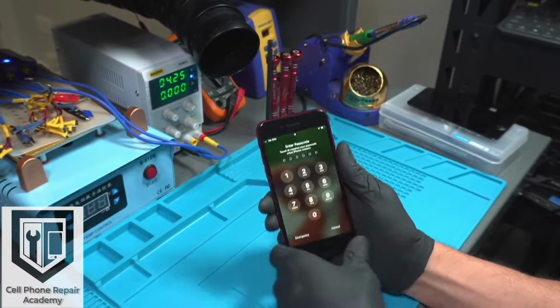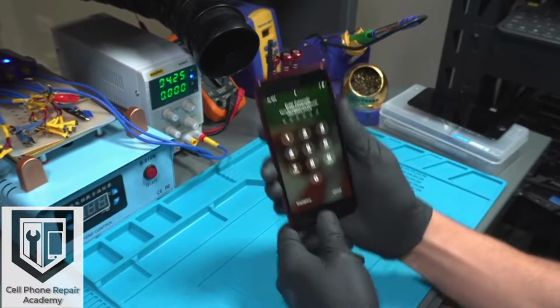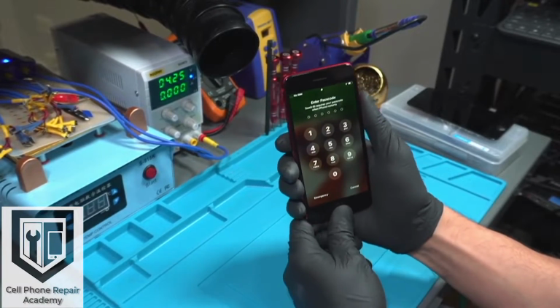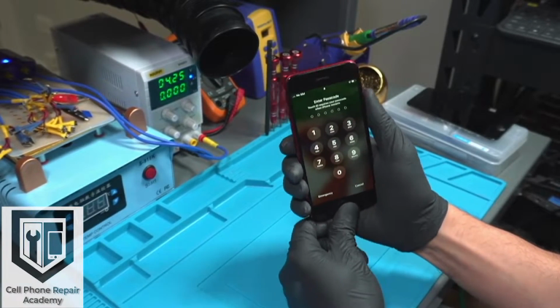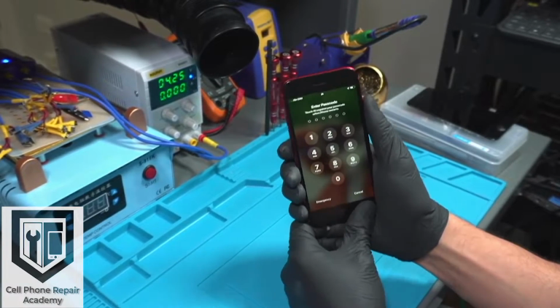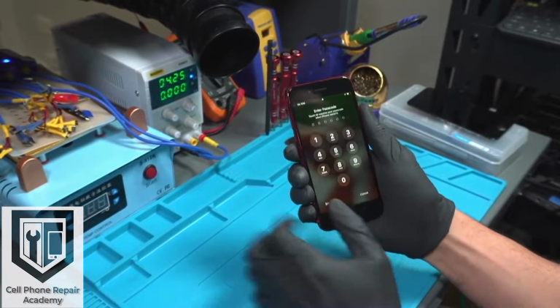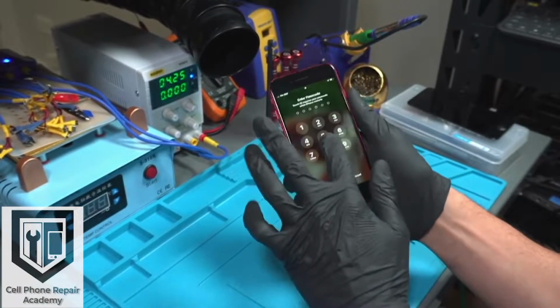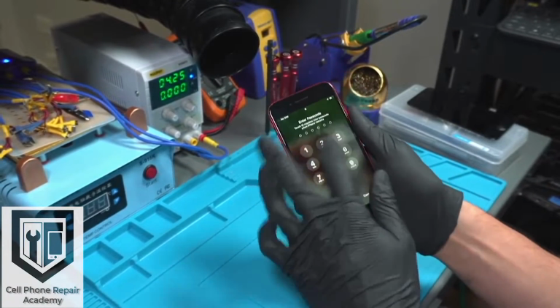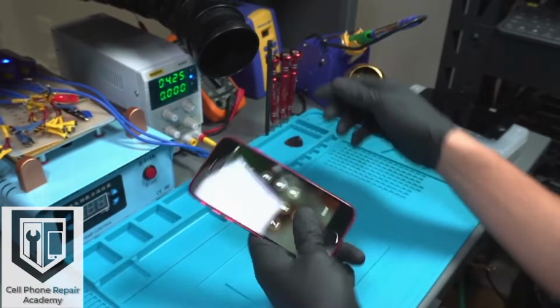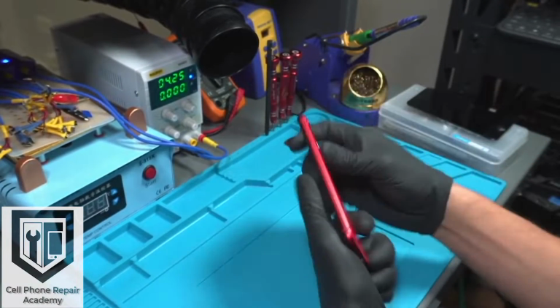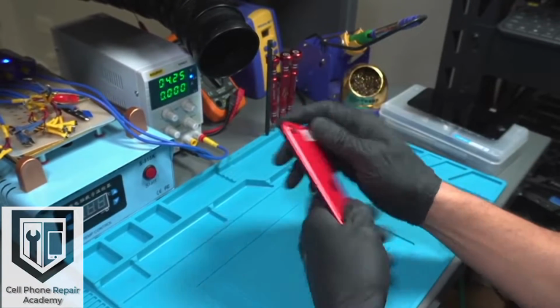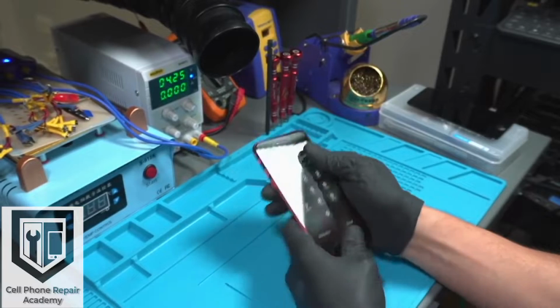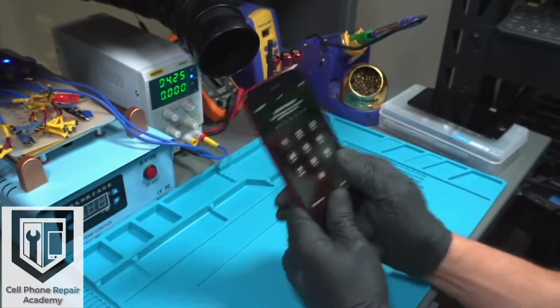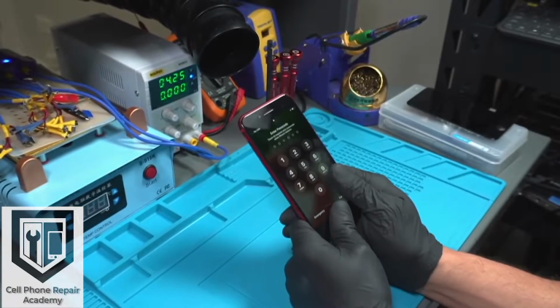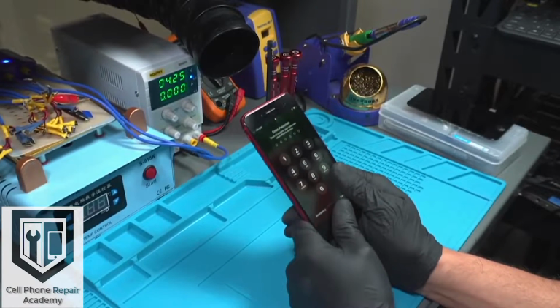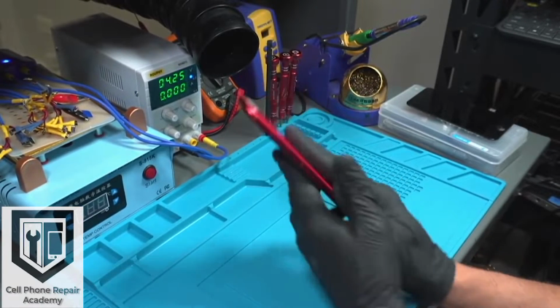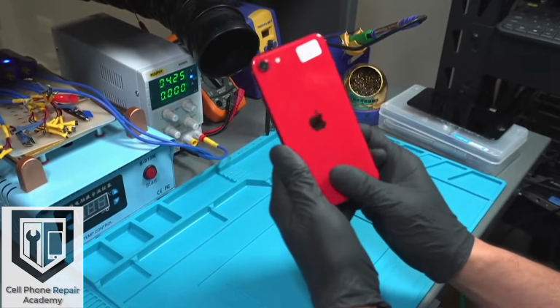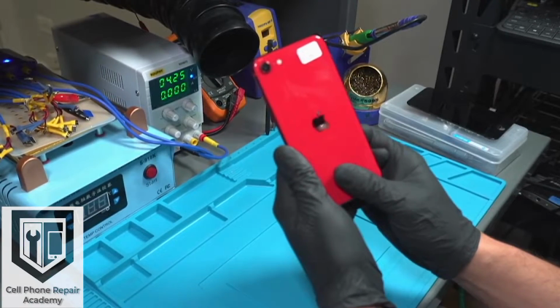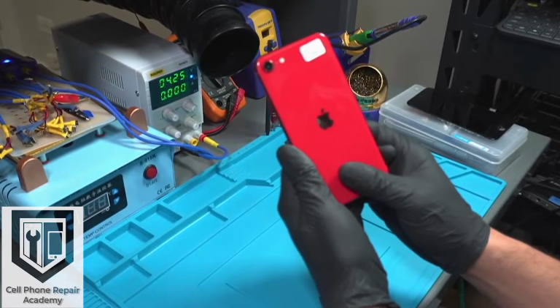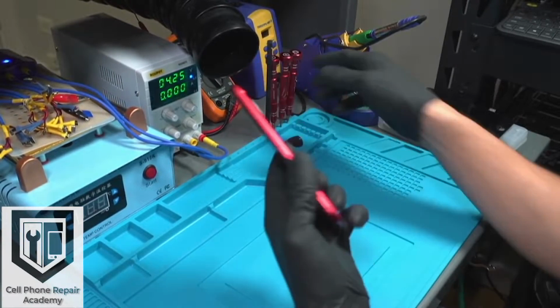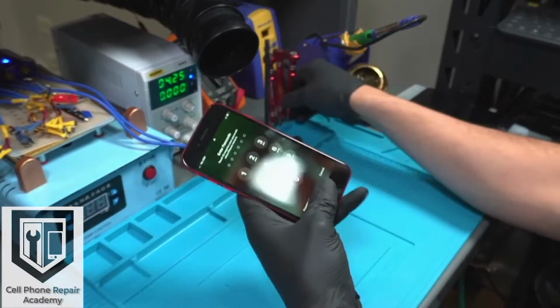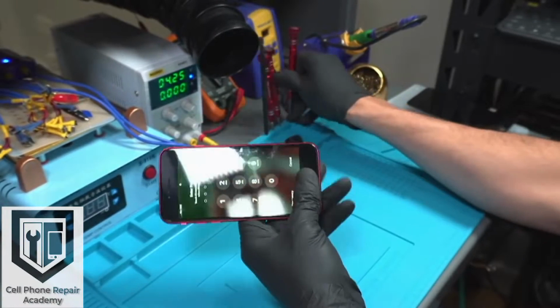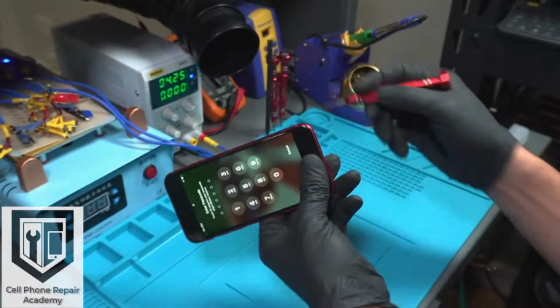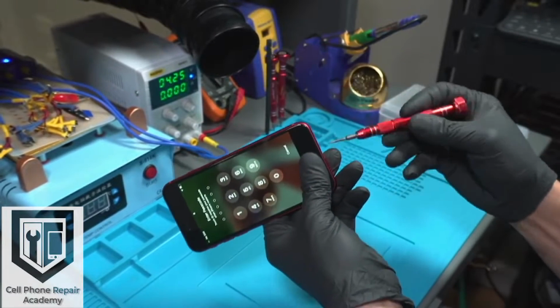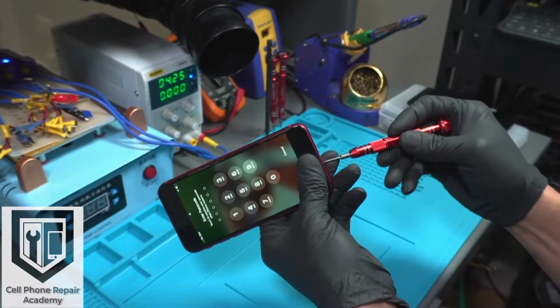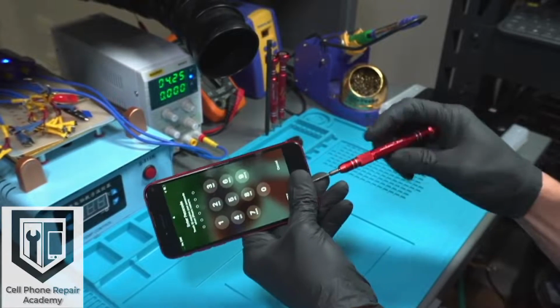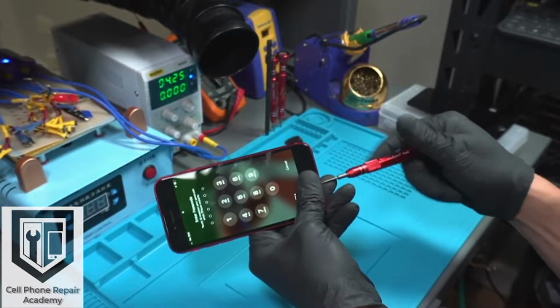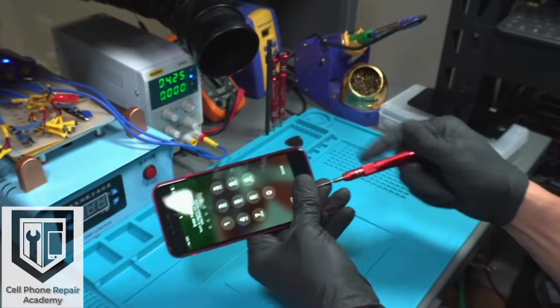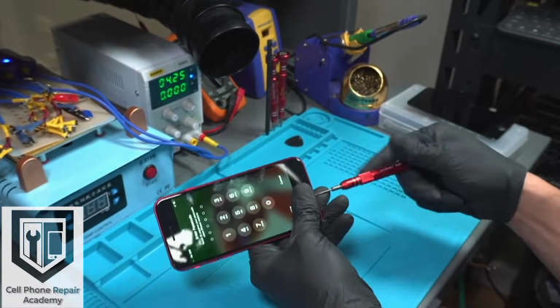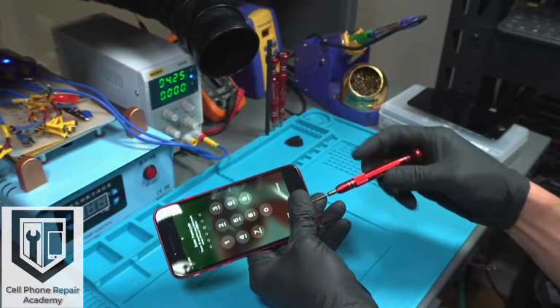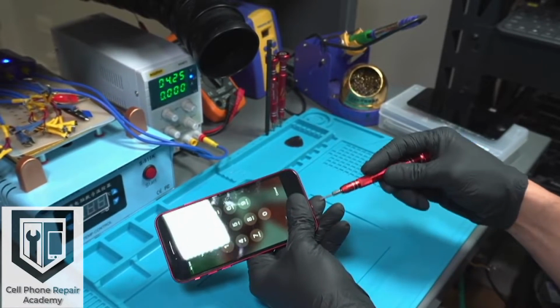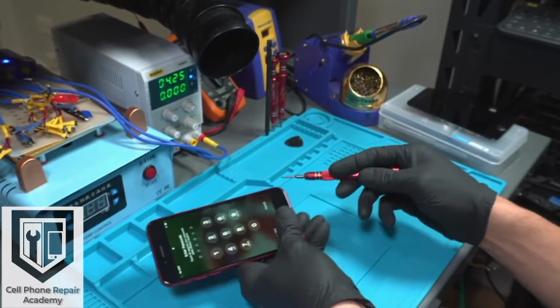Today we have a second generation iPhone SE with no touch functionality. This phone was sent to us by another technician. He replaced the screen a few times with no luck, therefore we will look into the motherboard to get this repaired.